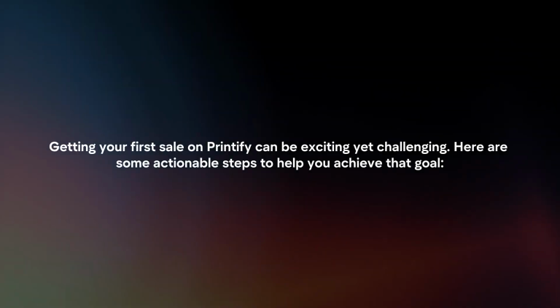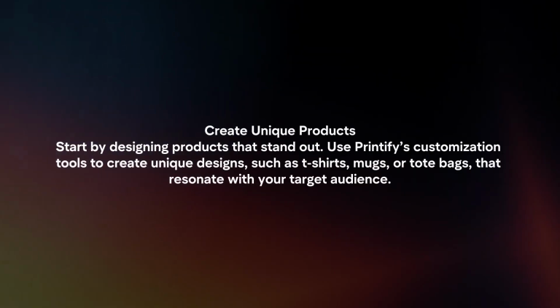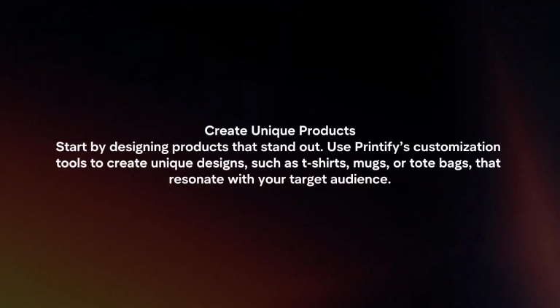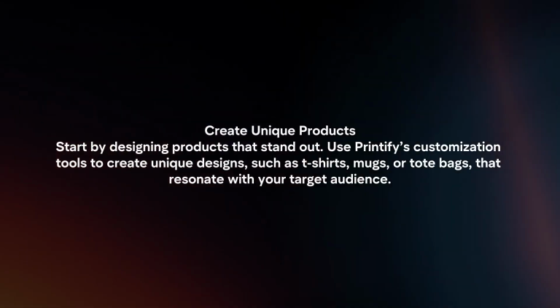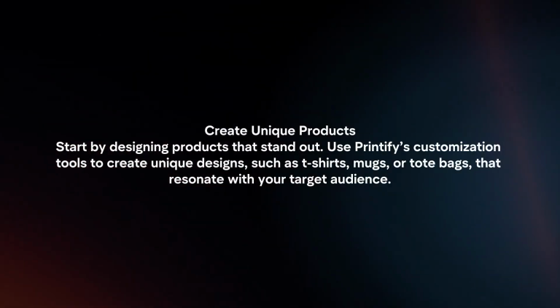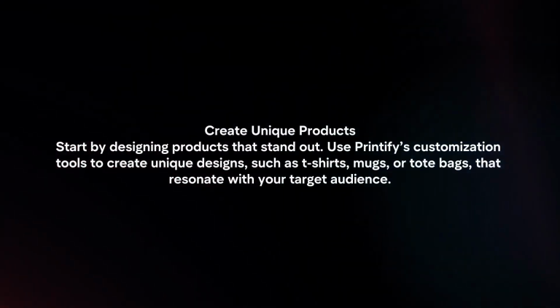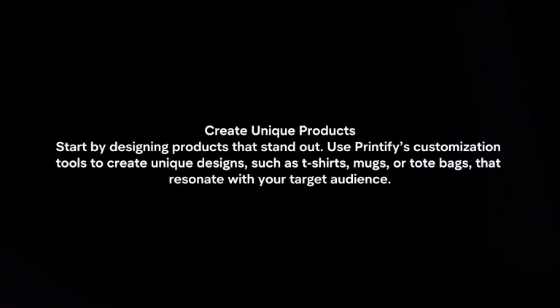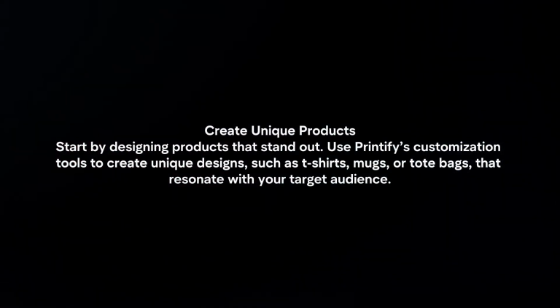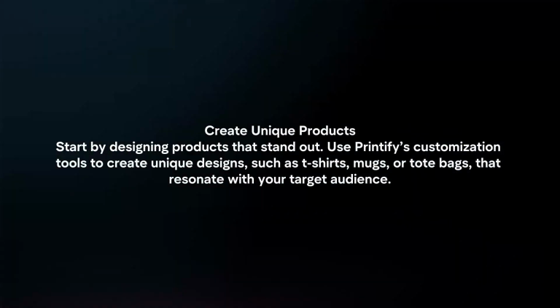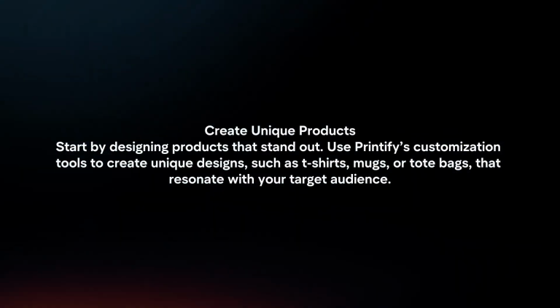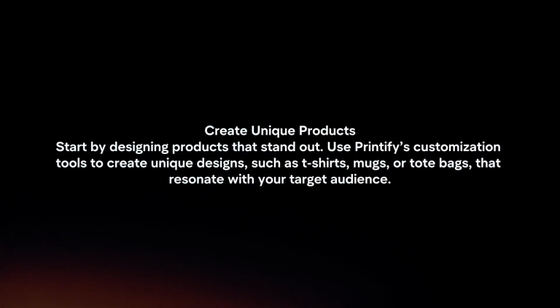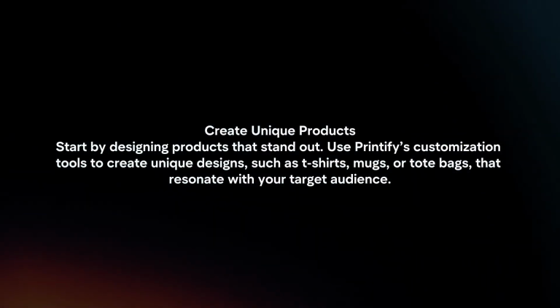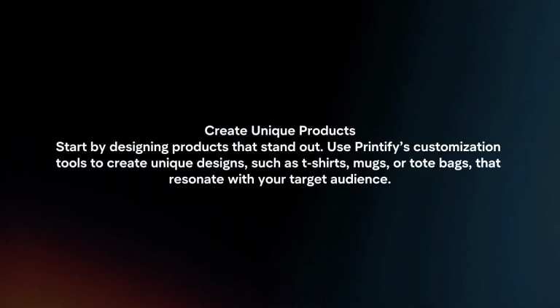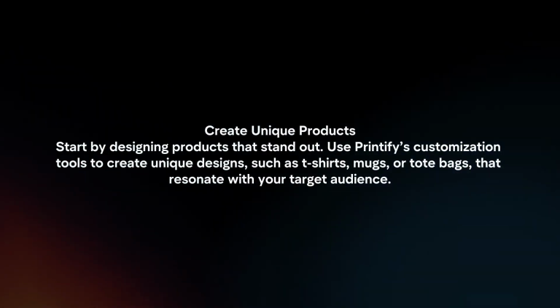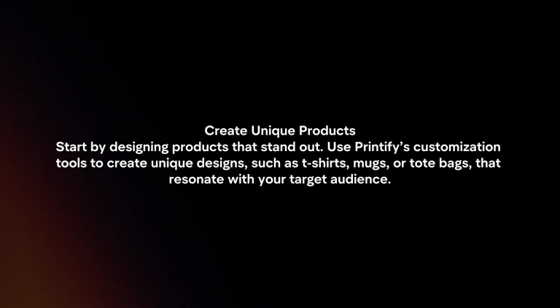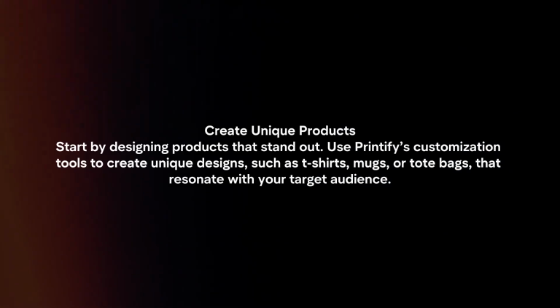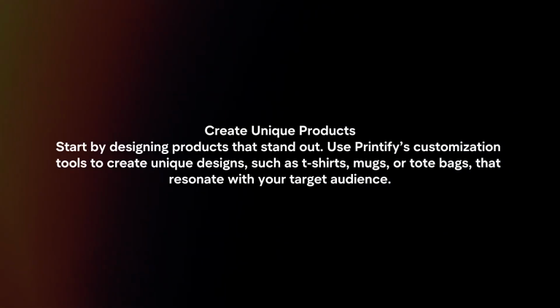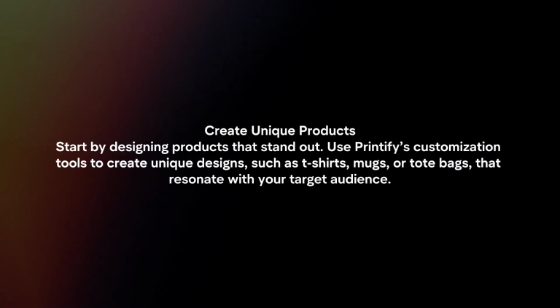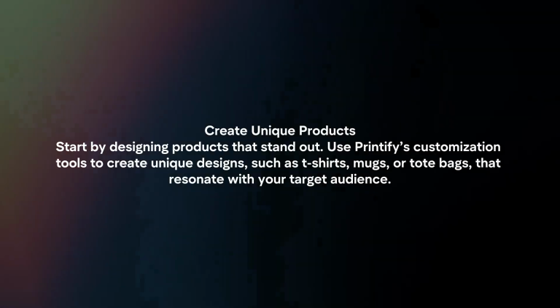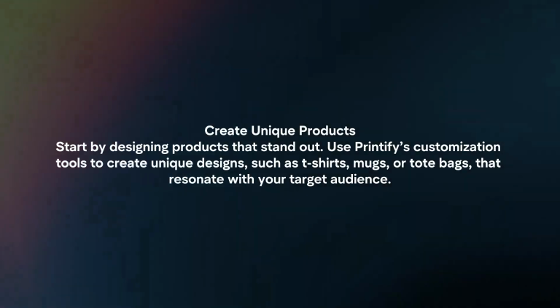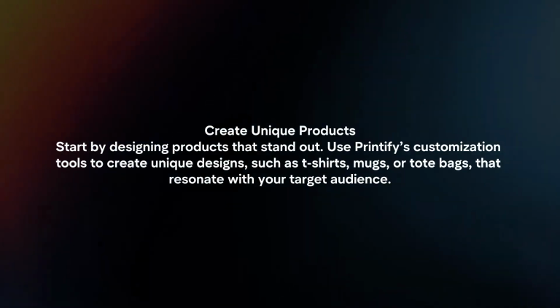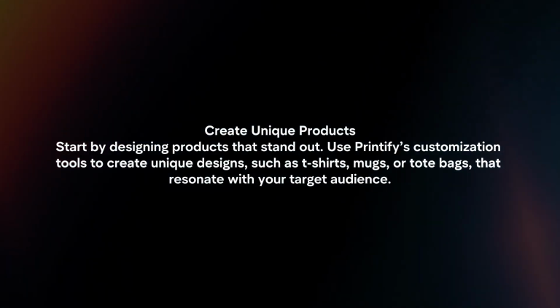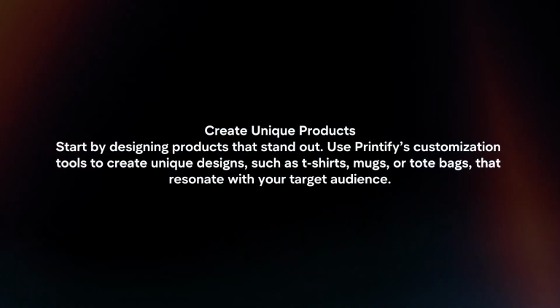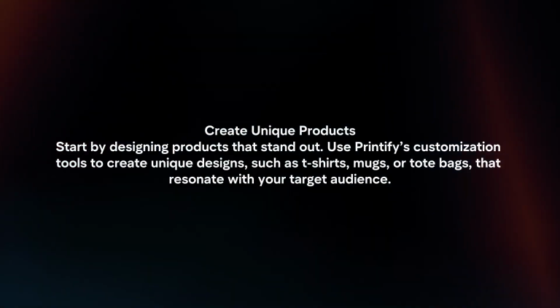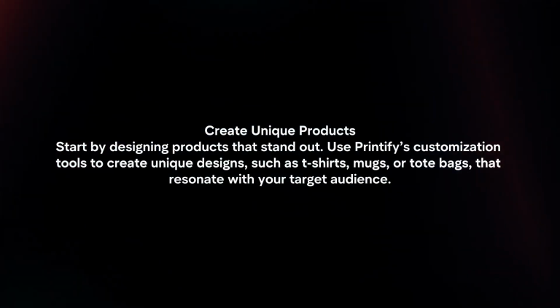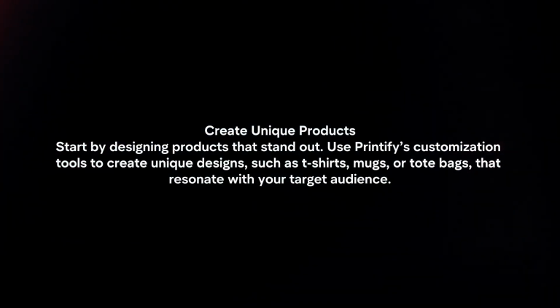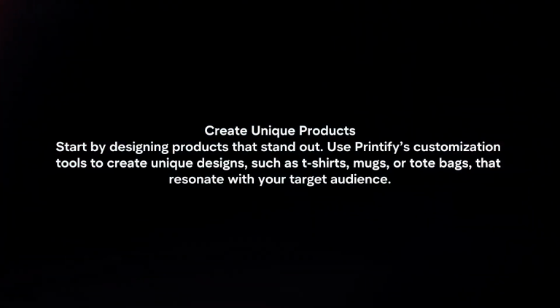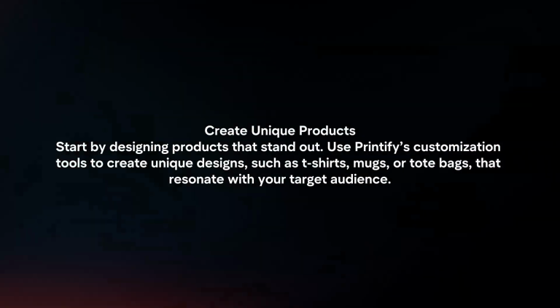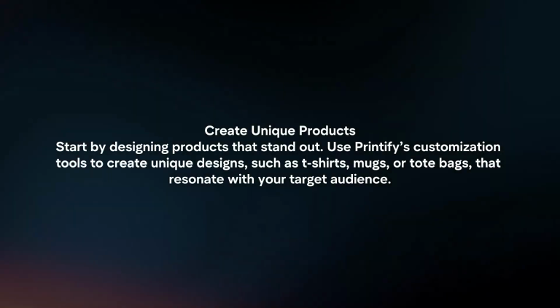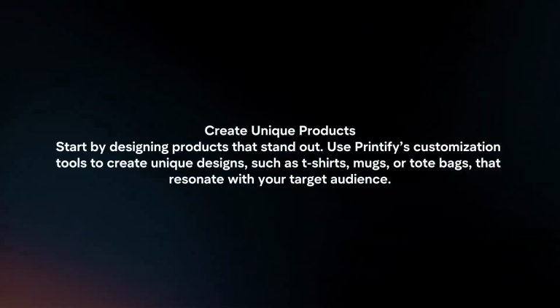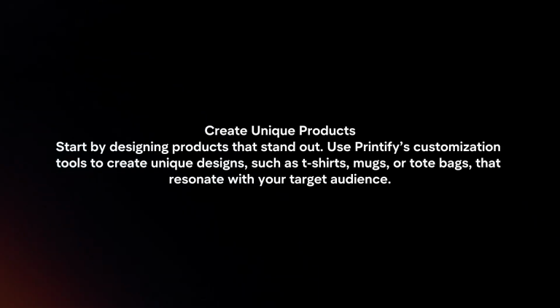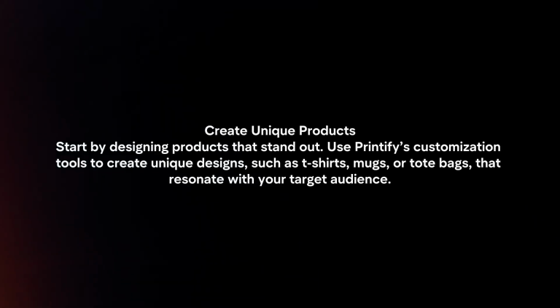Create unique products. Start by designing products that stand out. Use Printify's customization tools to create unique designs such as t-shirts, mugs or tote bags that resonate with your target audience.